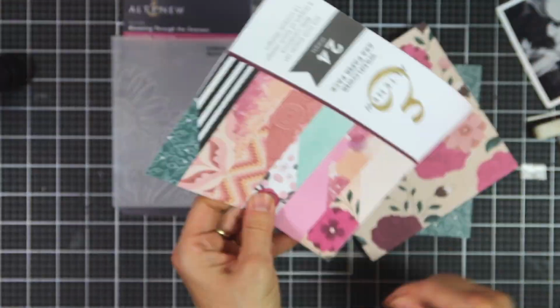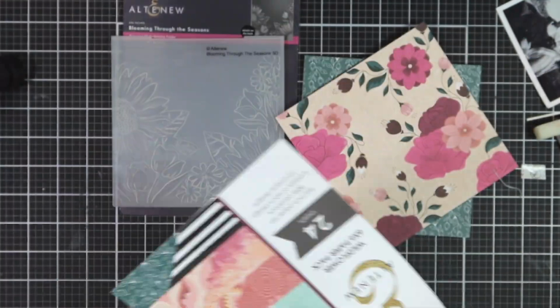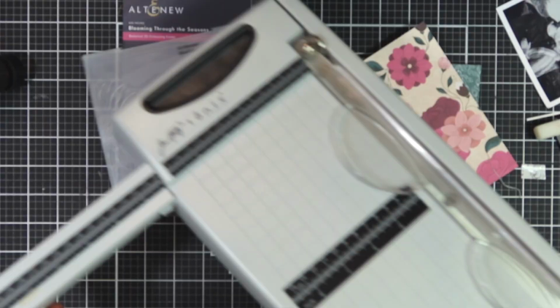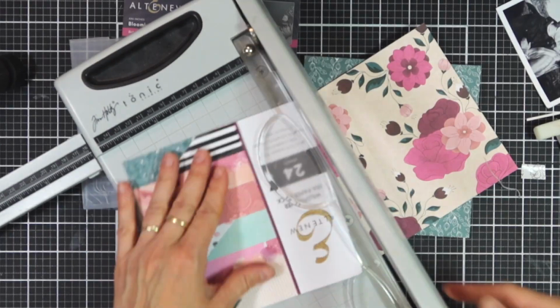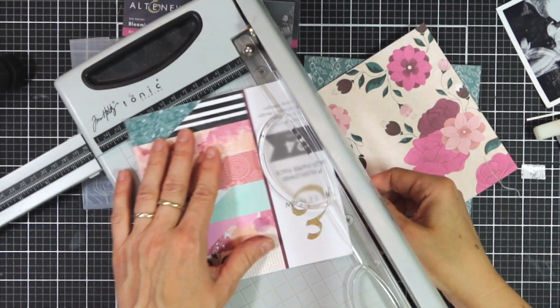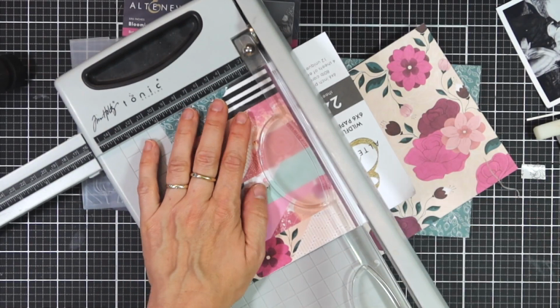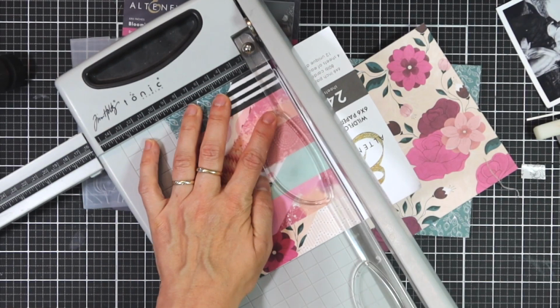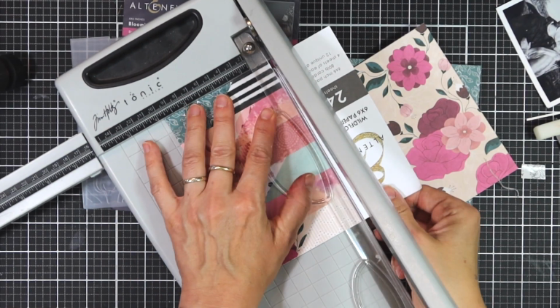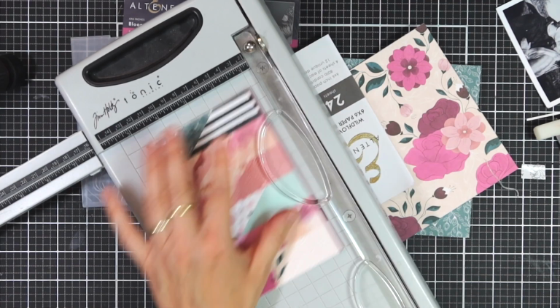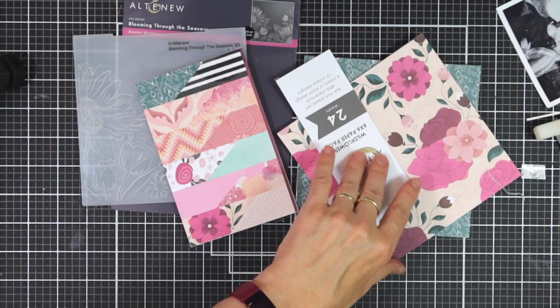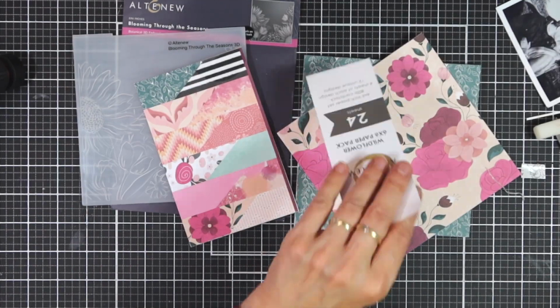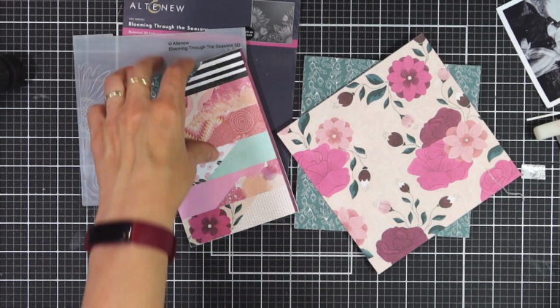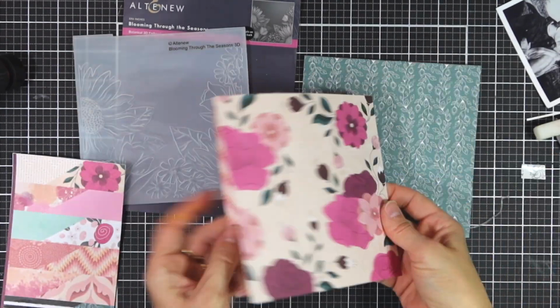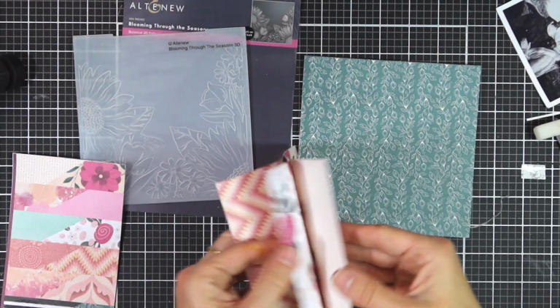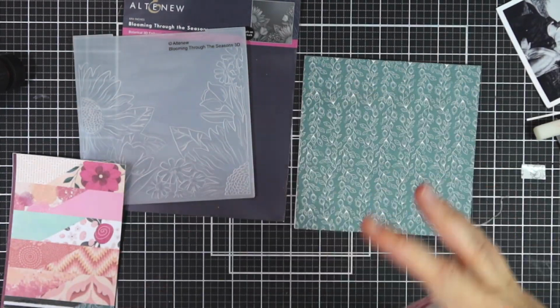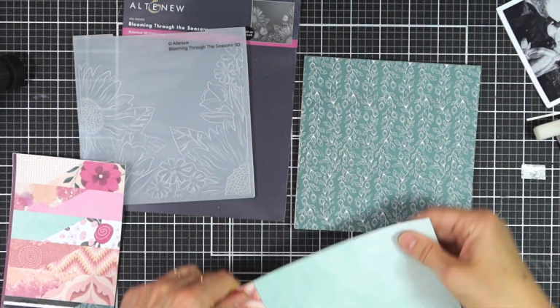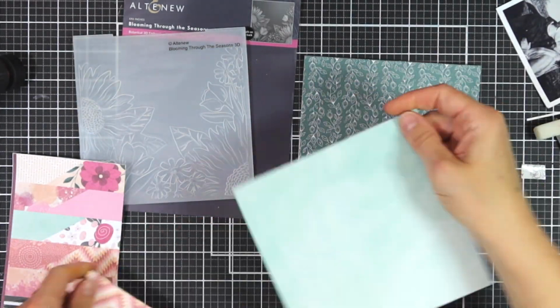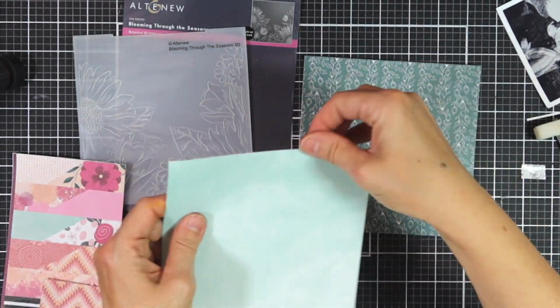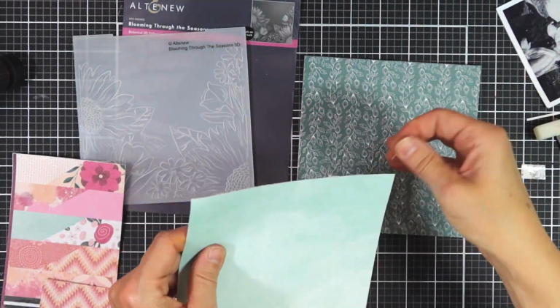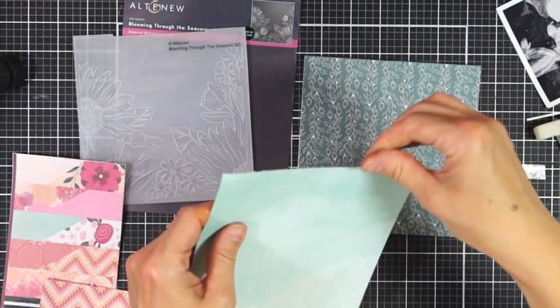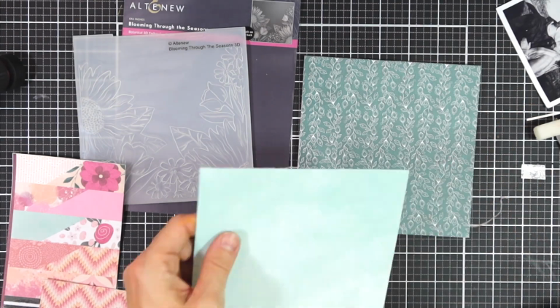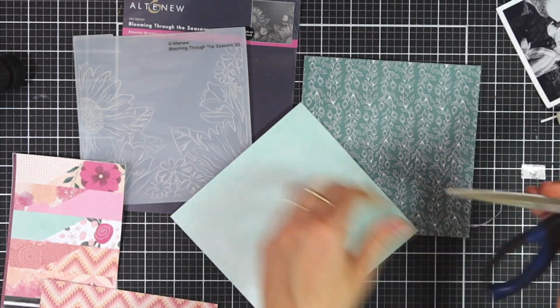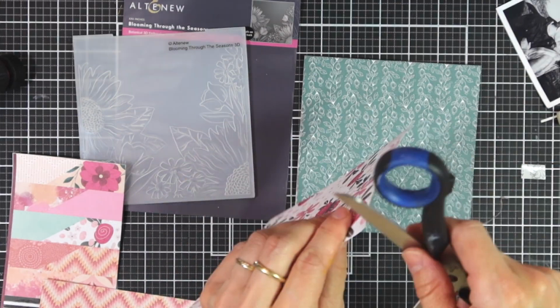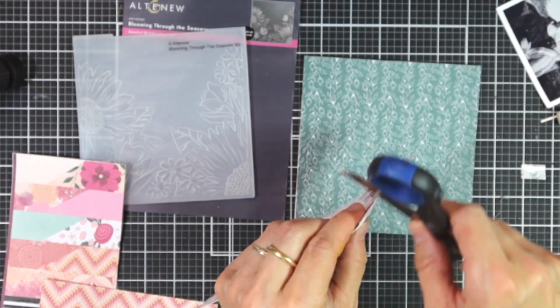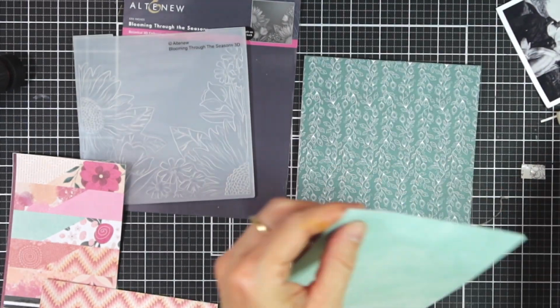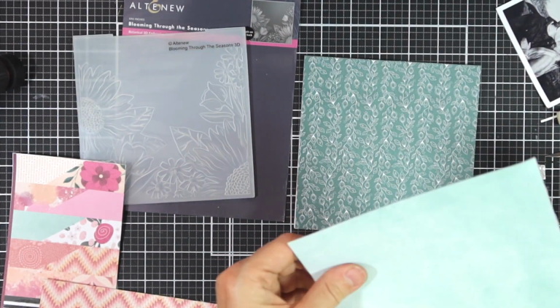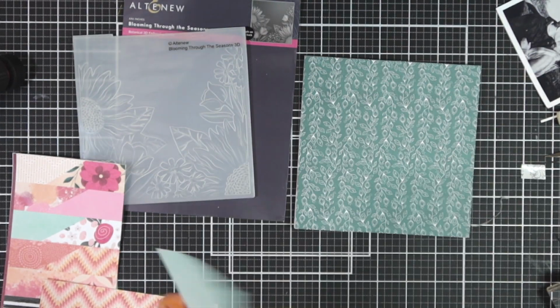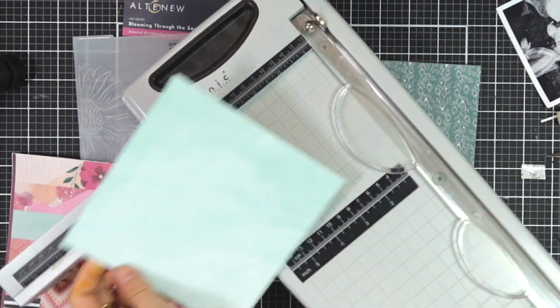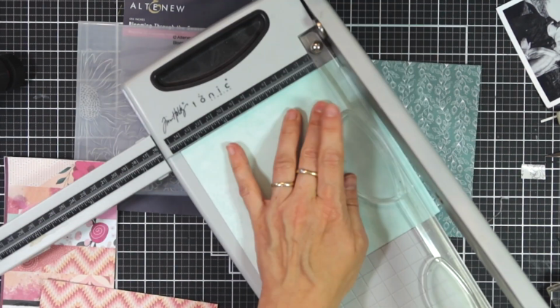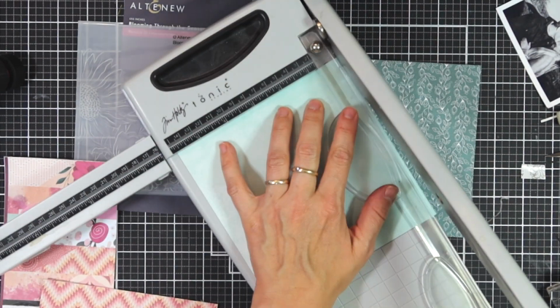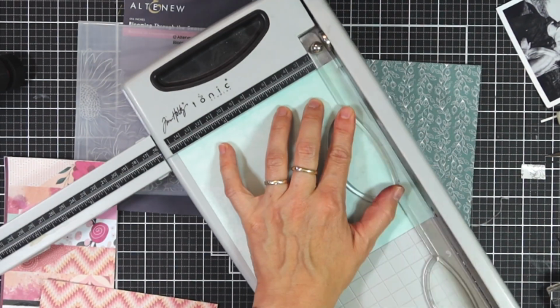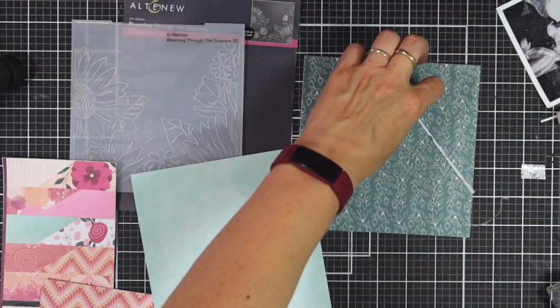I love Altenew's 3D embossing folders and they are my new favorite product to use. I use them quite a lot on cards and a lot less on scrapbook layouts. So today I wanted to show you a quick and easy way you can use them on a scrapbook layout.